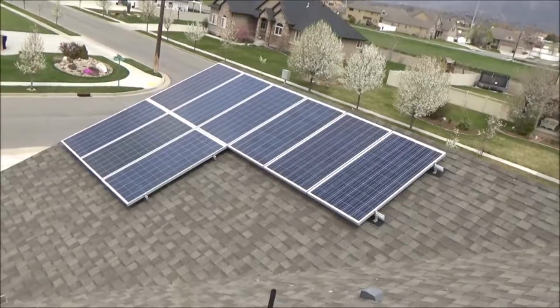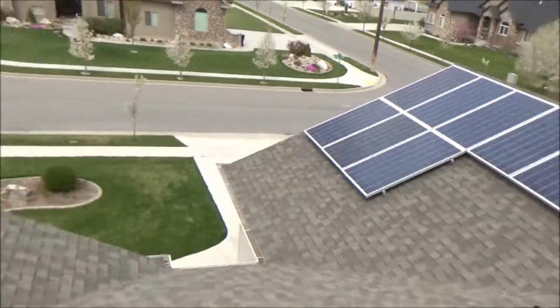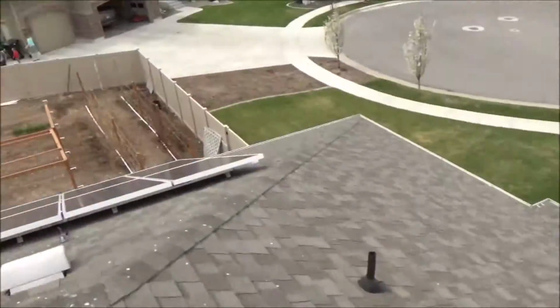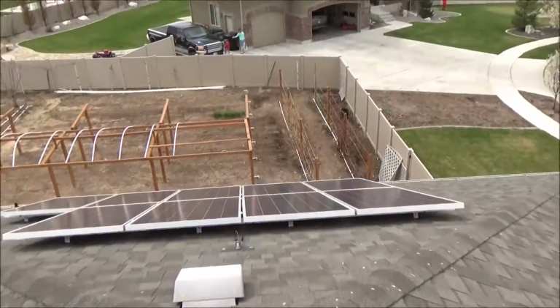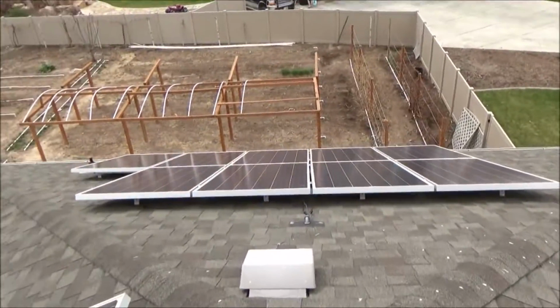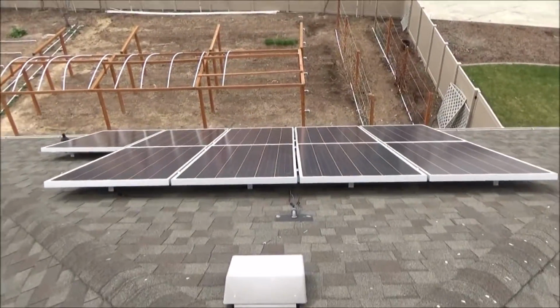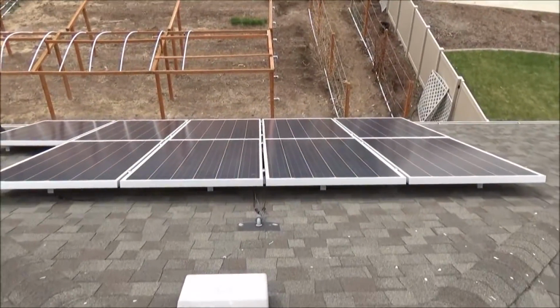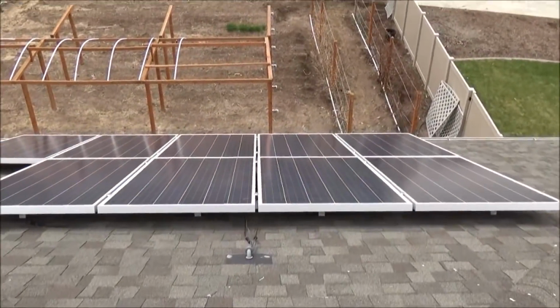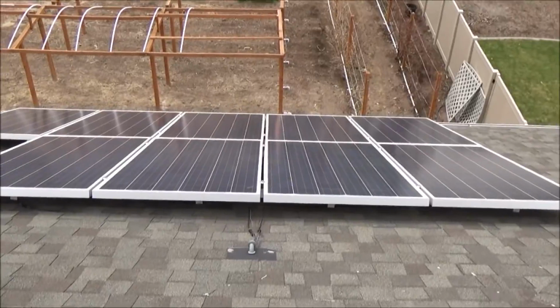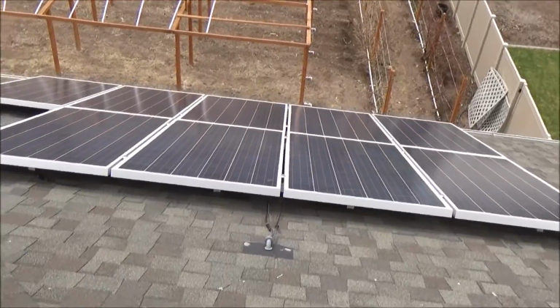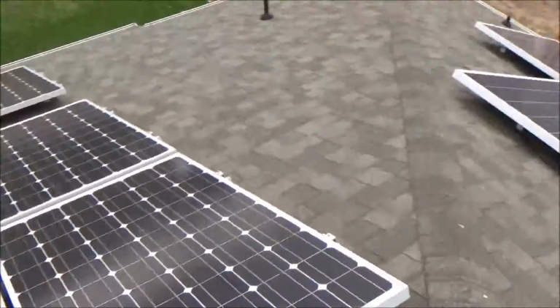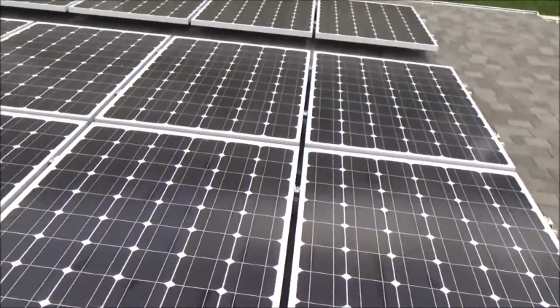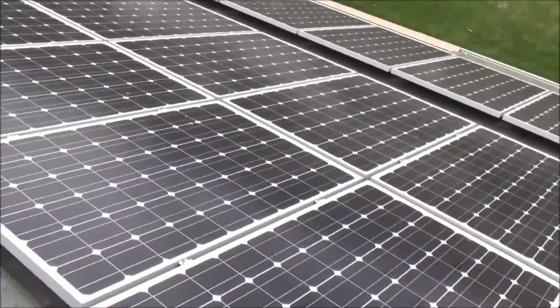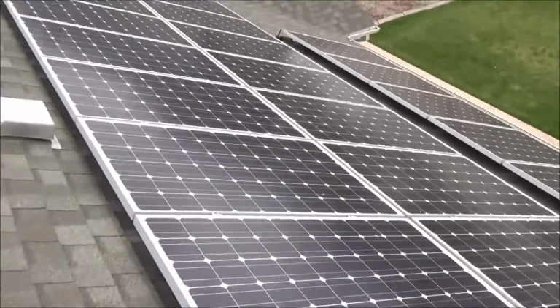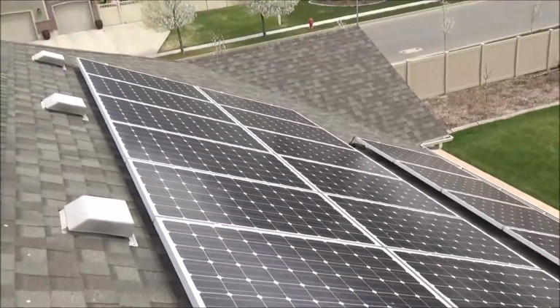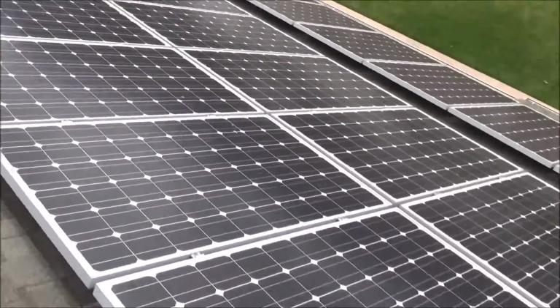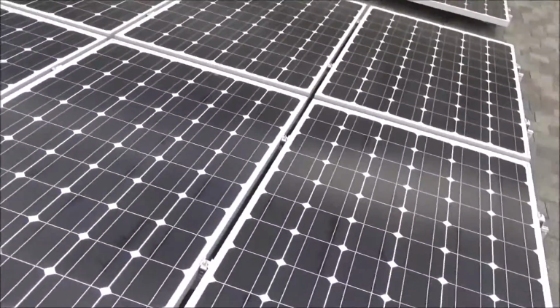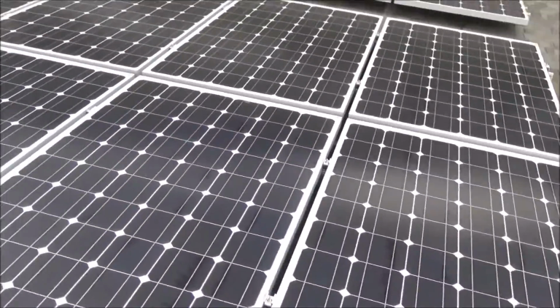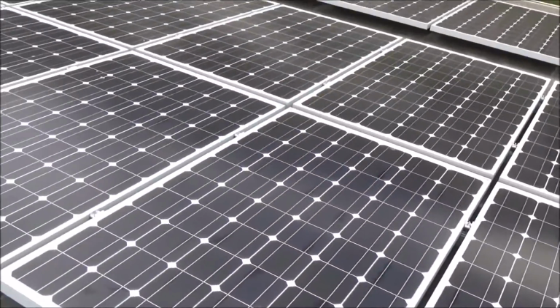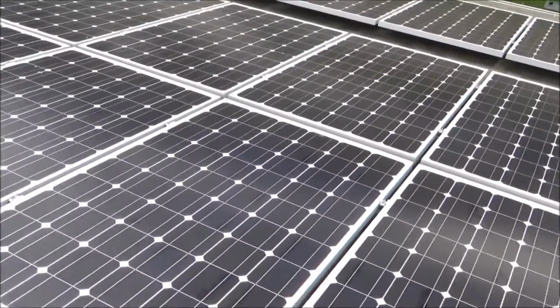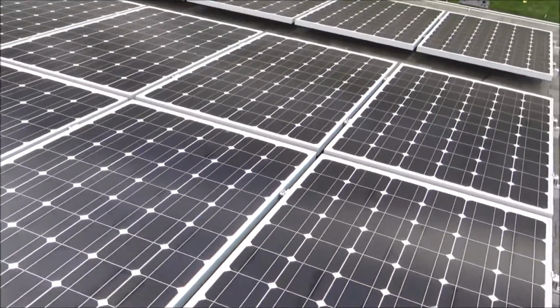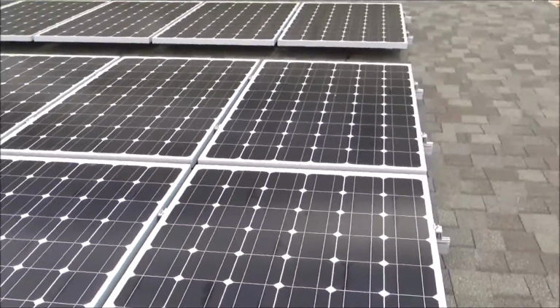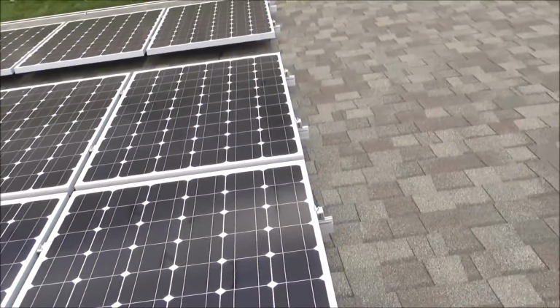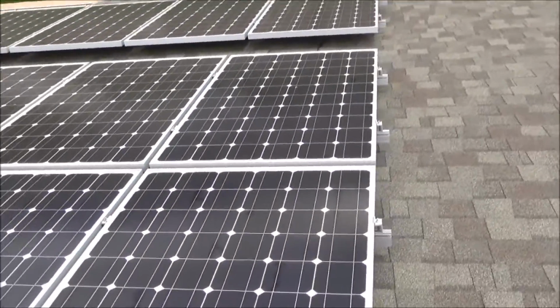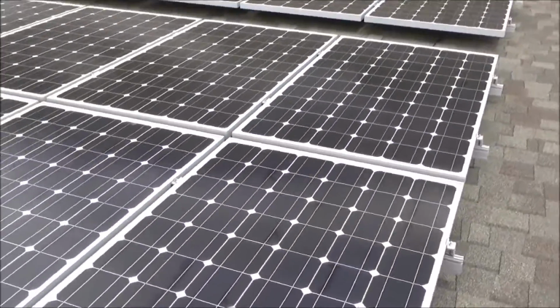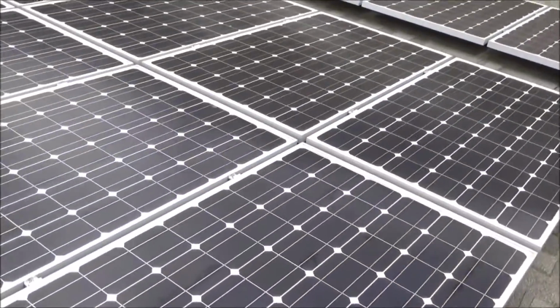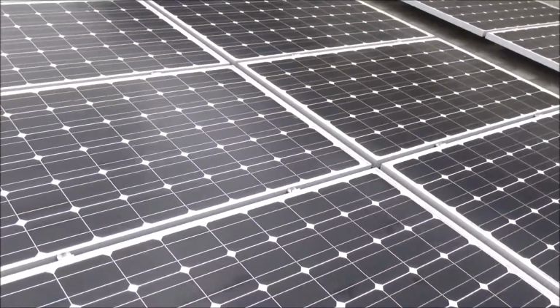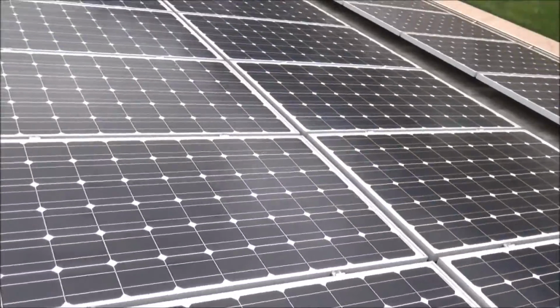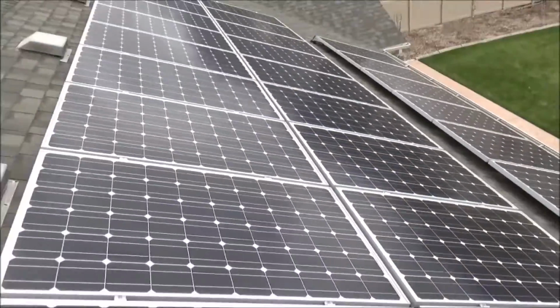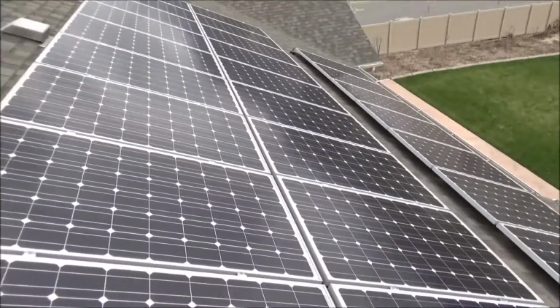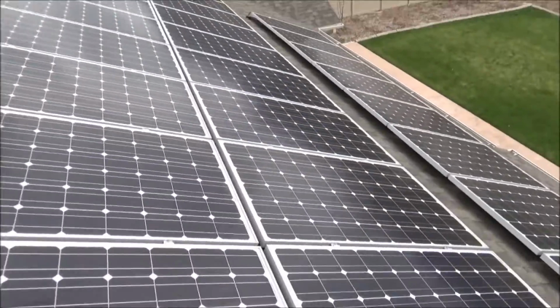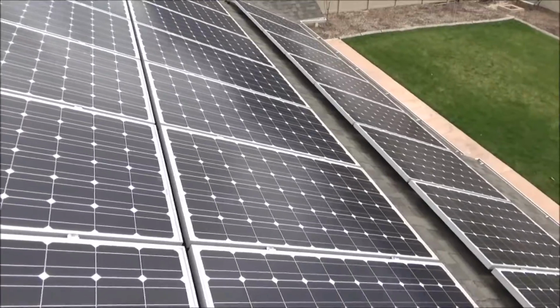Matching array, there's also these ones right down here. Those were done last year. This main array right here, this is a 6.2 kilowatt array. Put that up five years ago. Been doing amazing. Just been really pleased with these panels.